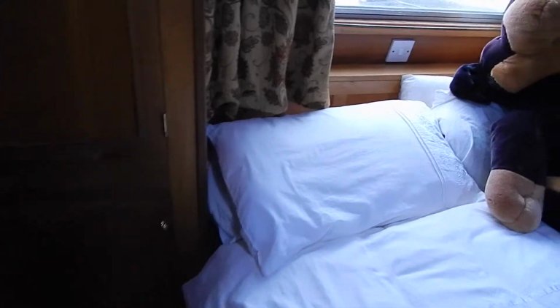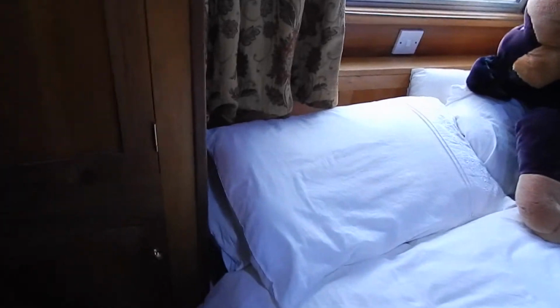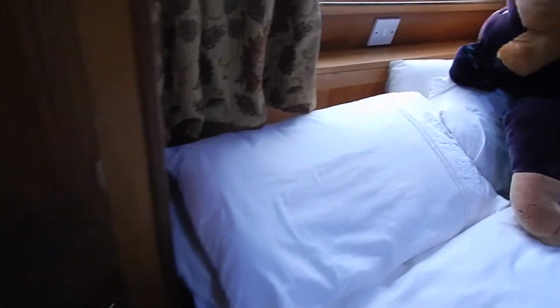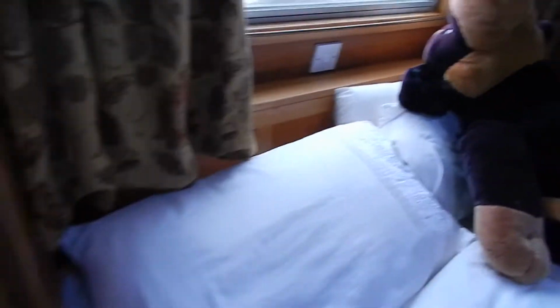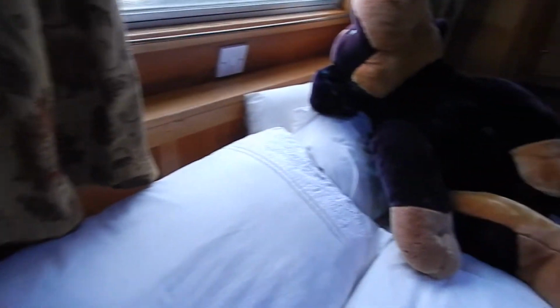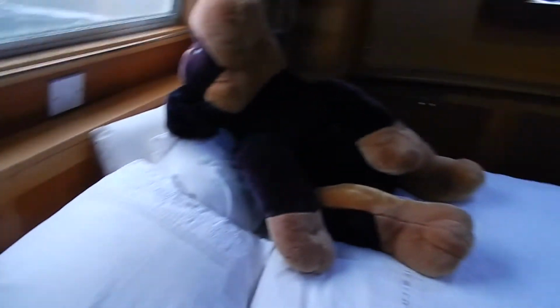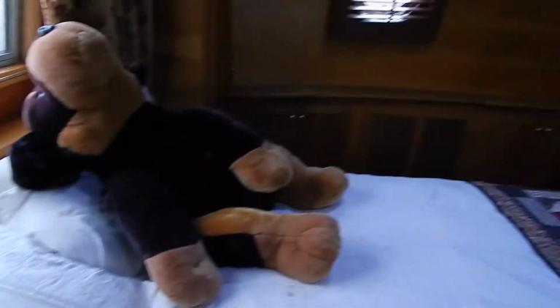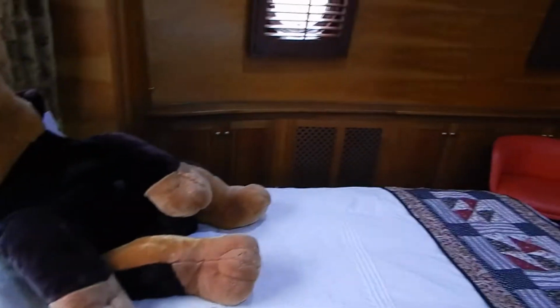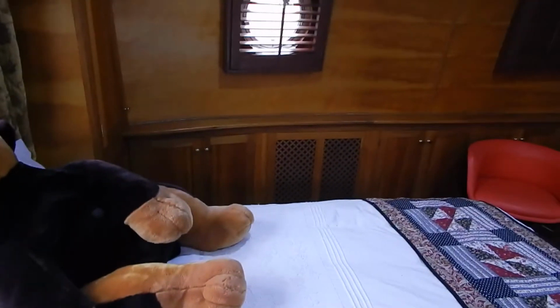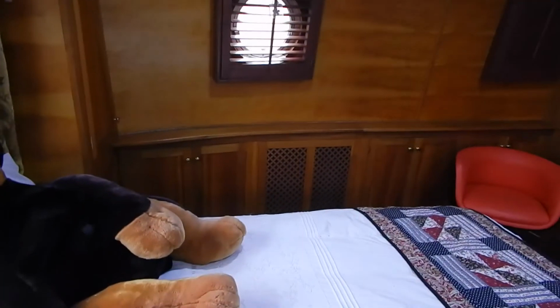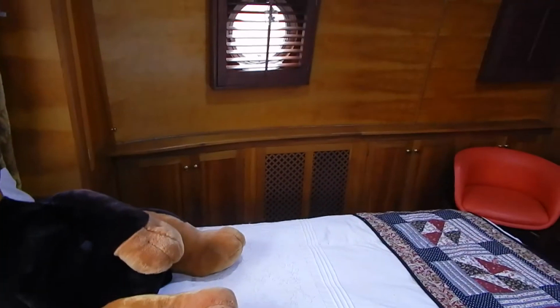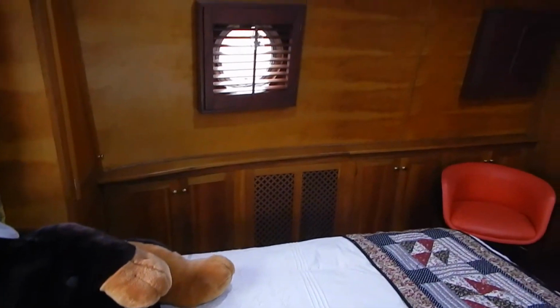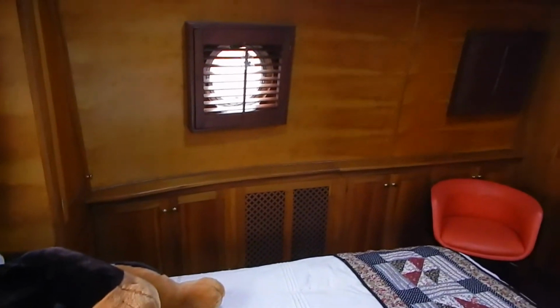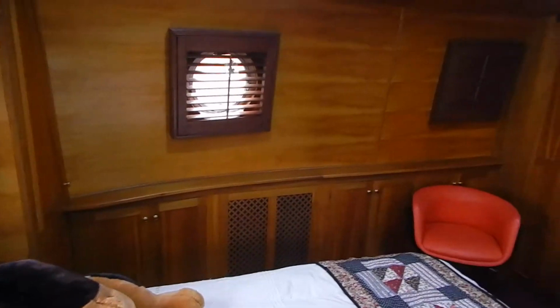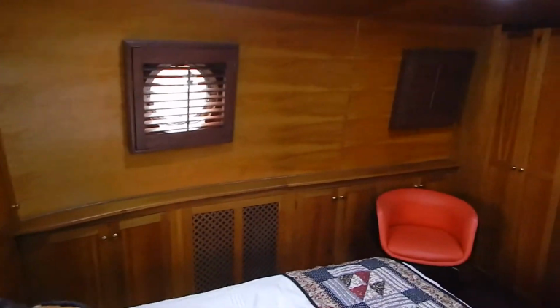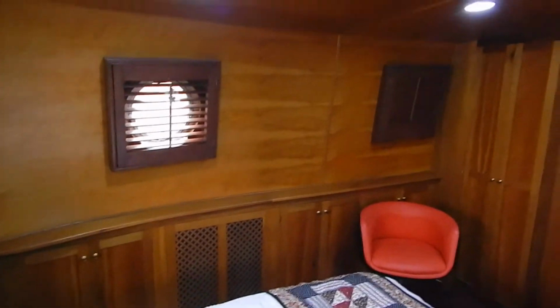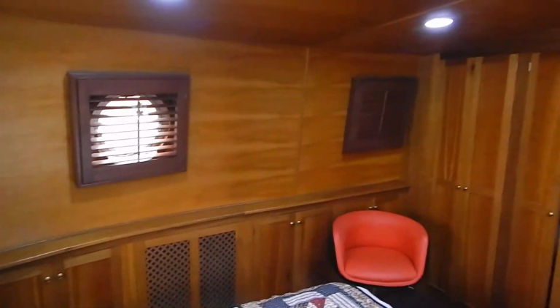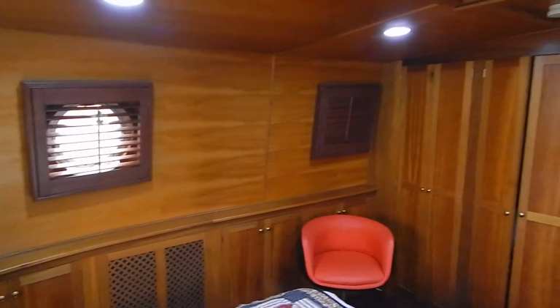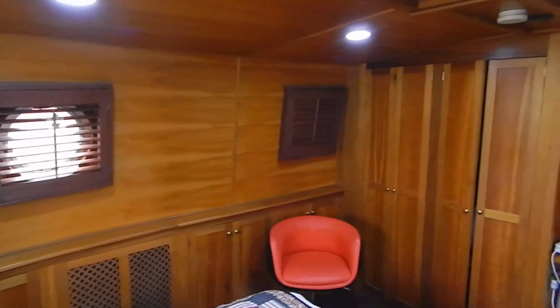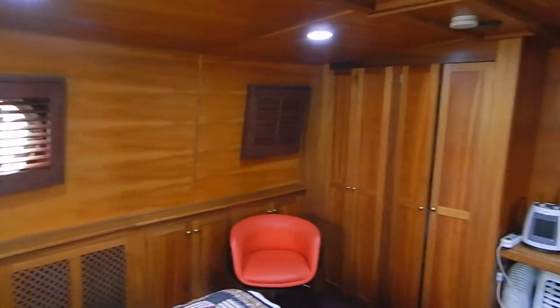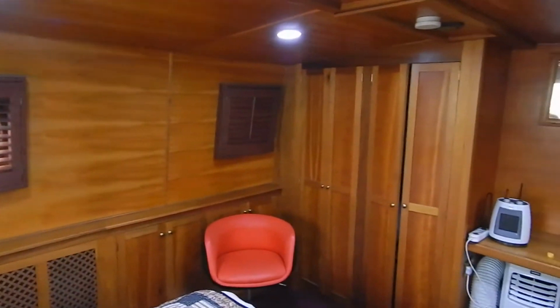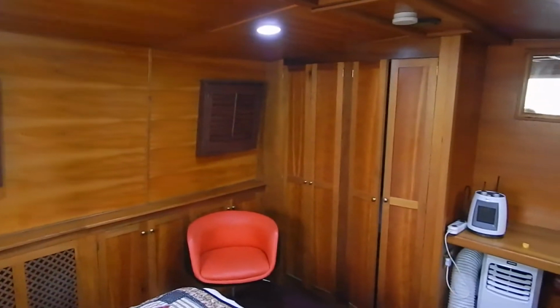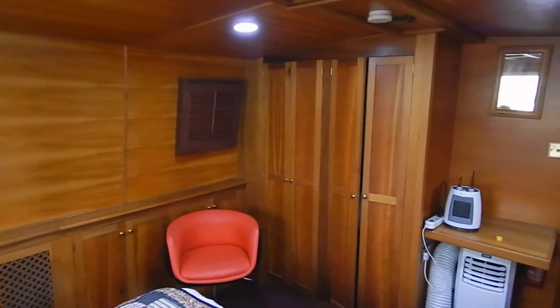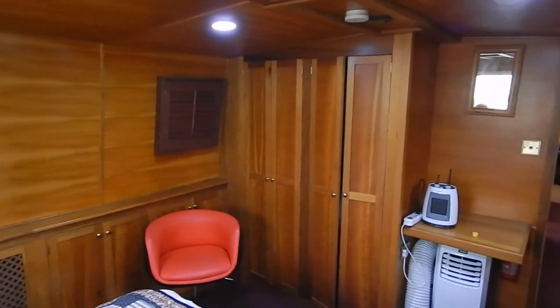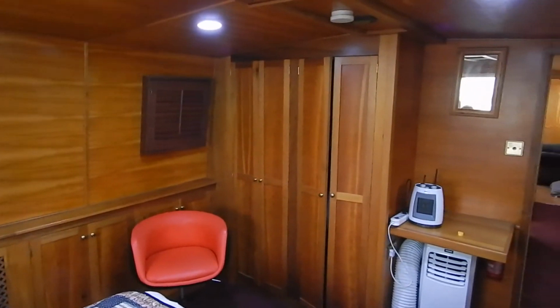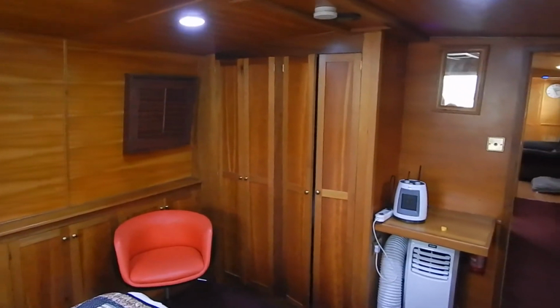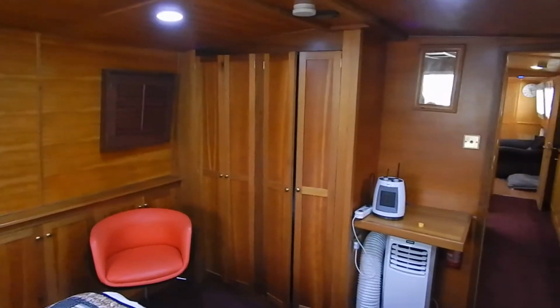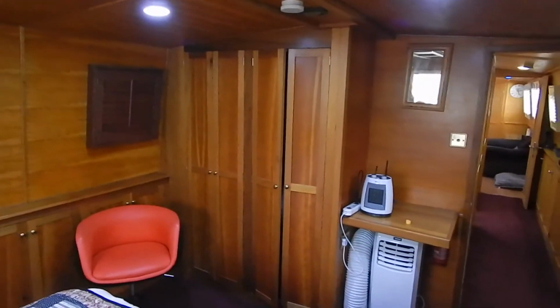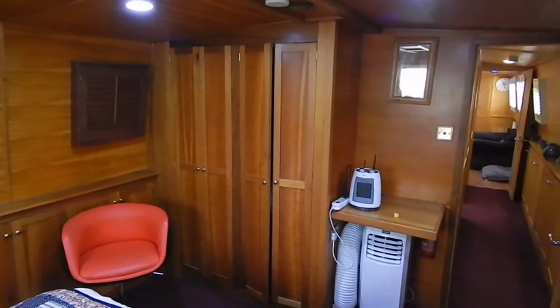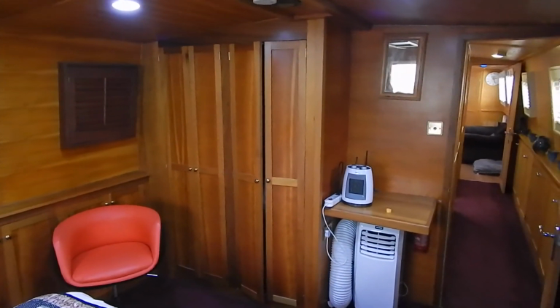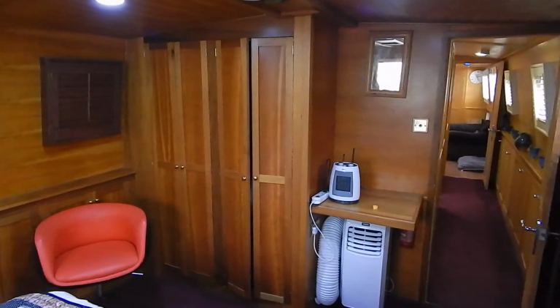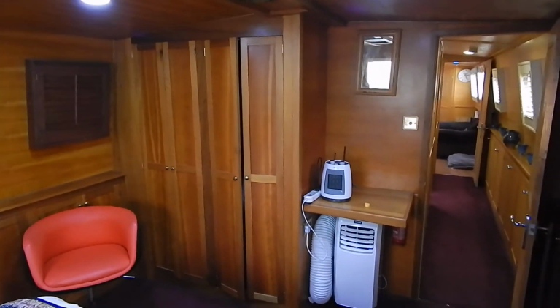That bed is 2 metres long by 1.4 metres wide. Again, 2 metres headroom pretty much everywhere, with more full-length cupboards.